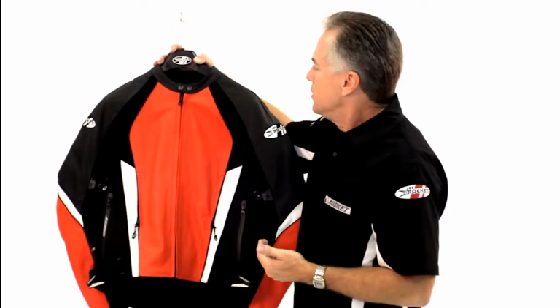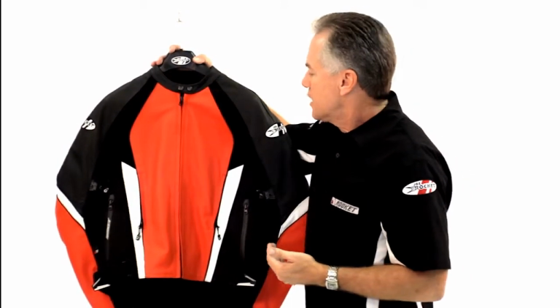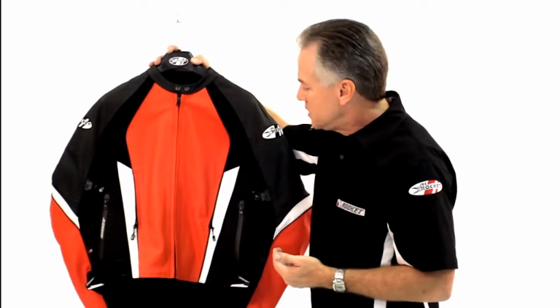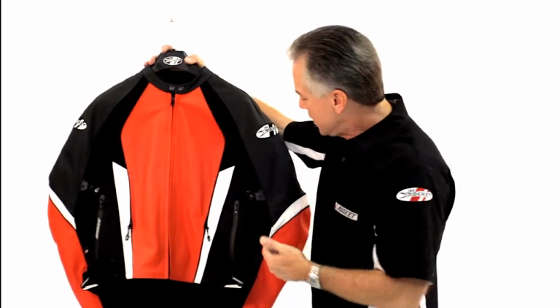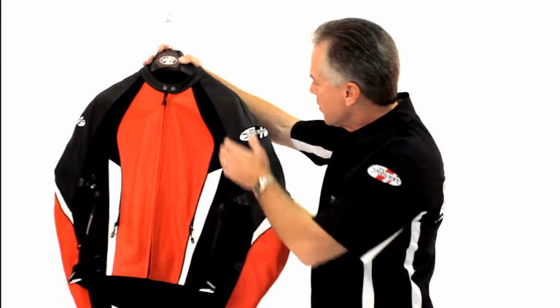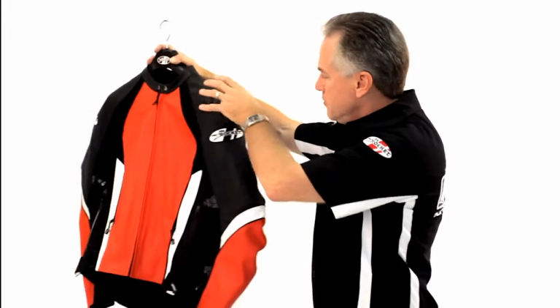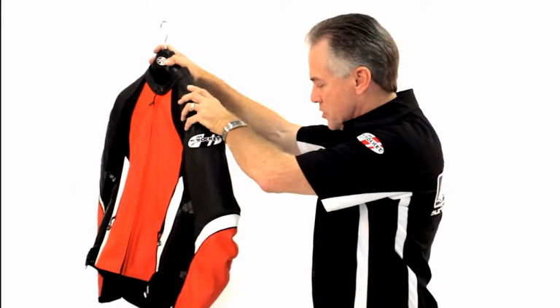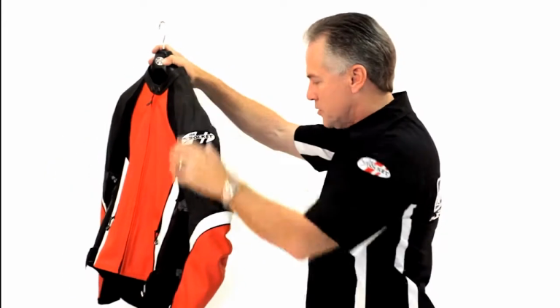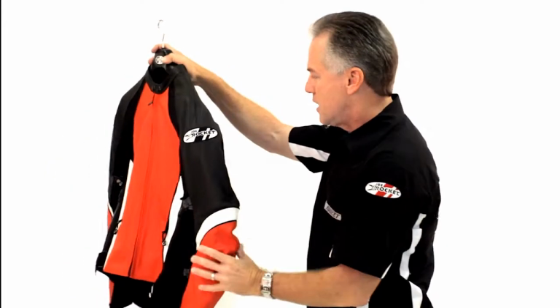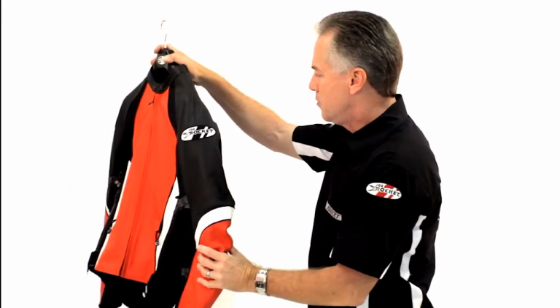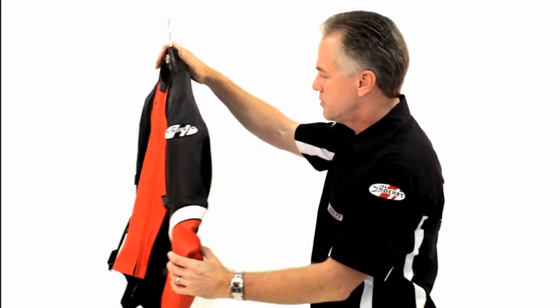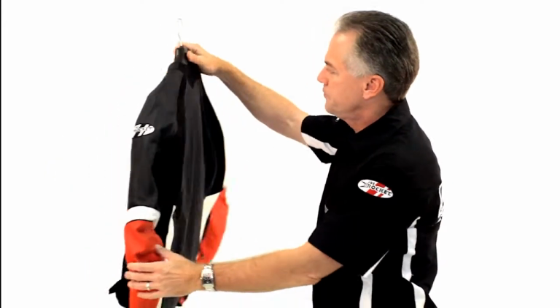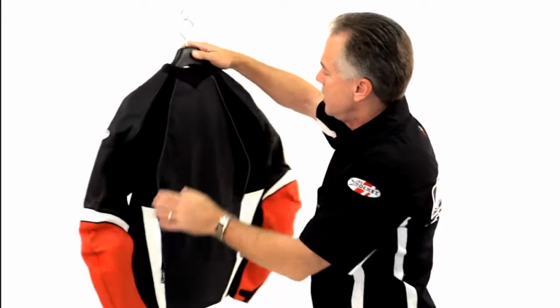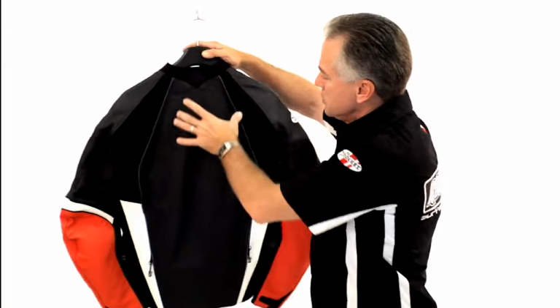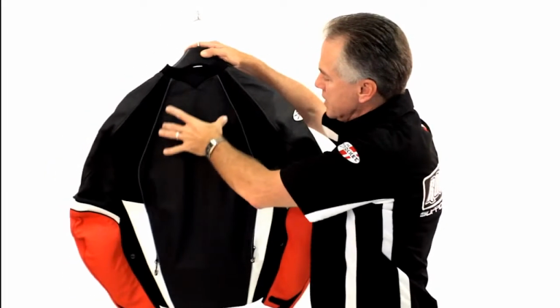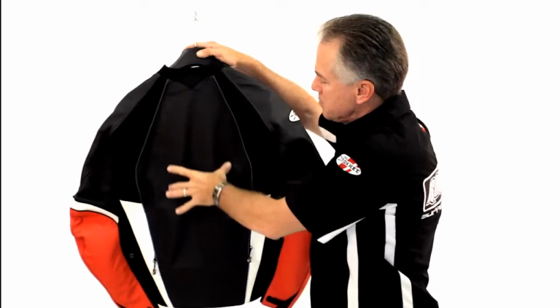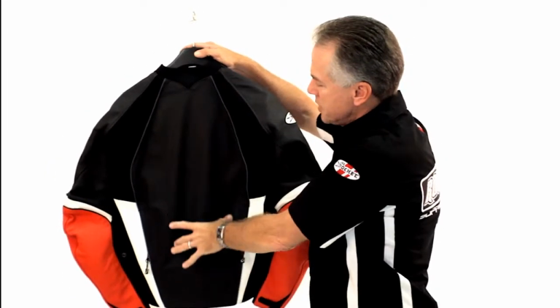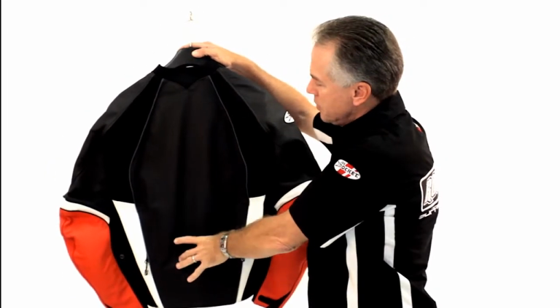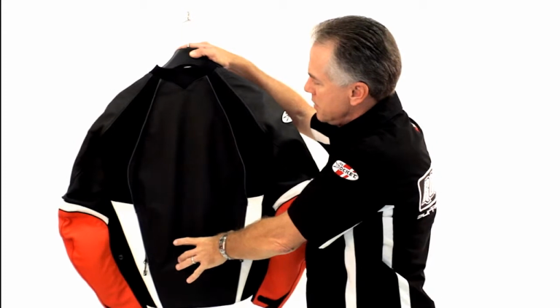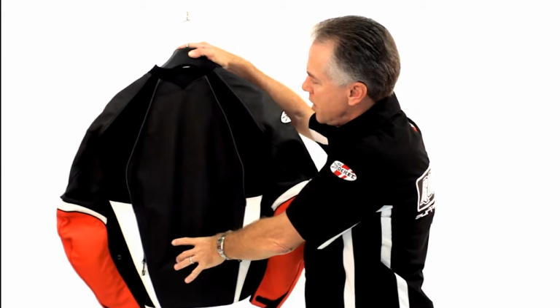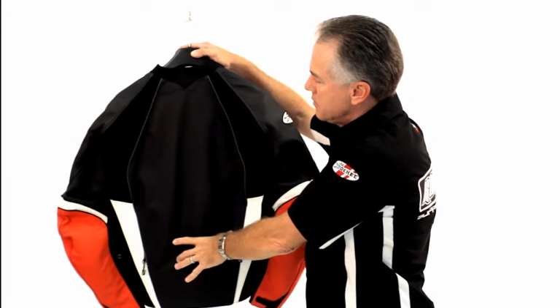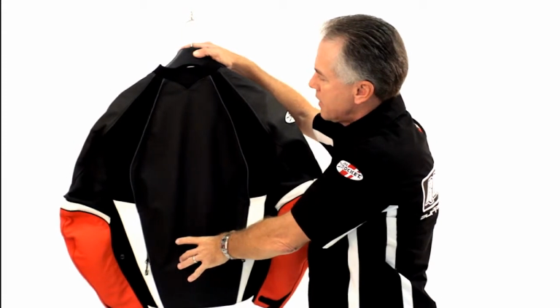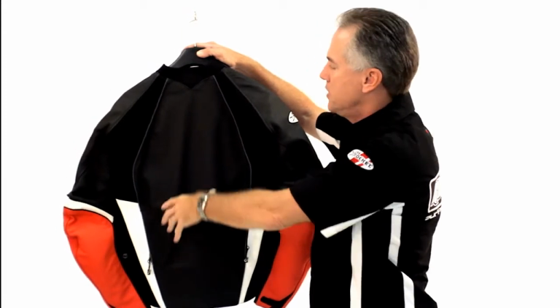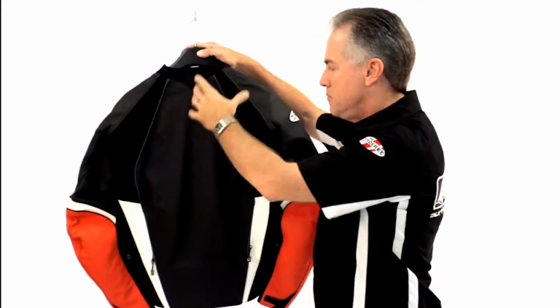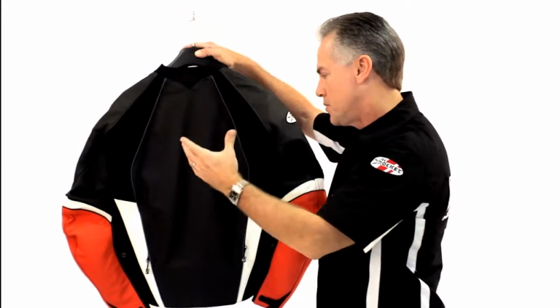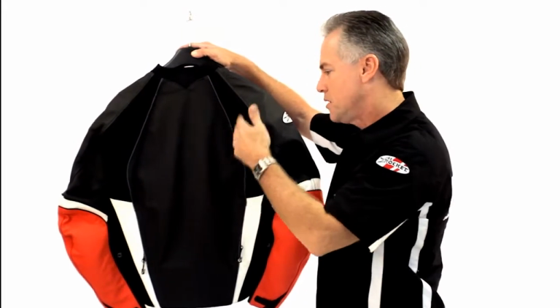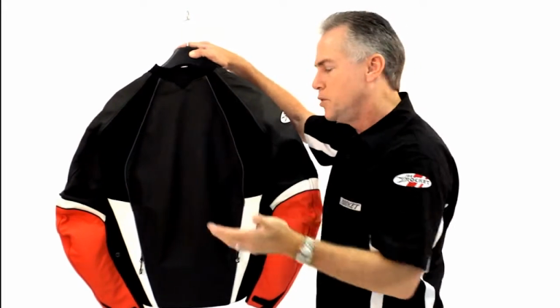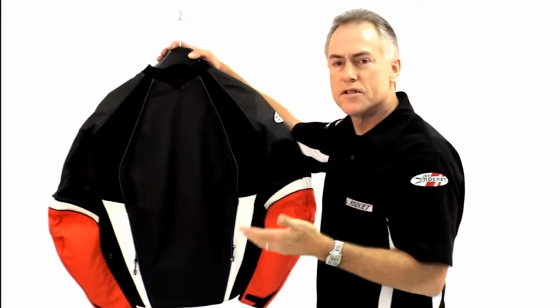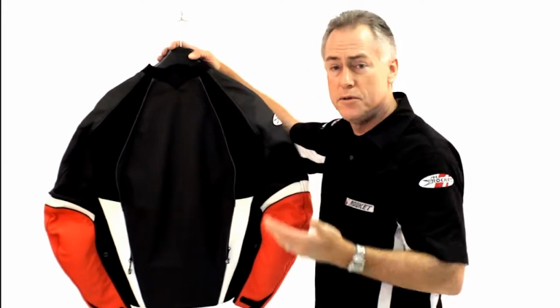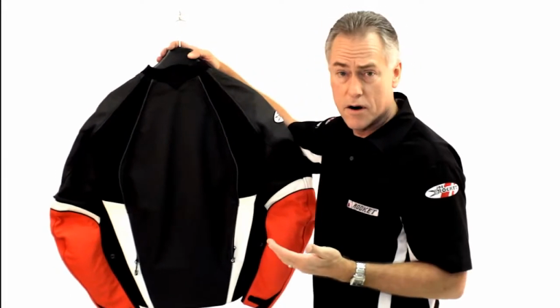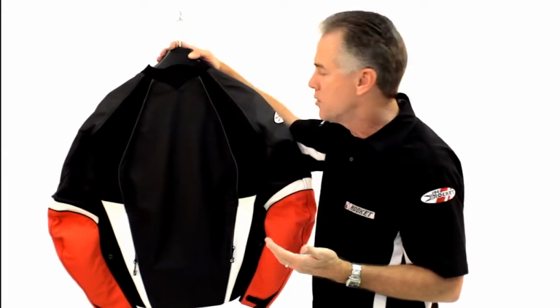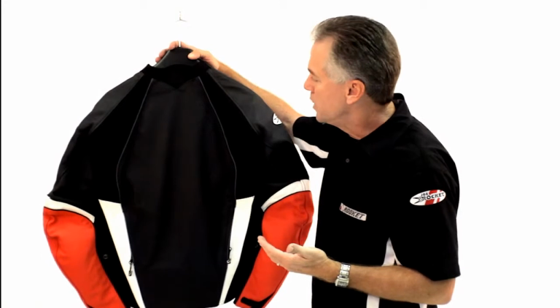This jacket has CE rated body armor in the shoulders and elbows. It has a dual density spine protector located in a pocket in the back. The spine protector can be removed and substituted for hard armor if you wish.